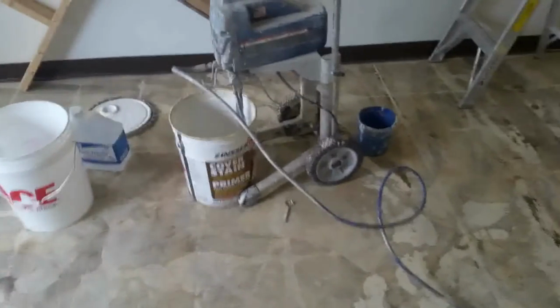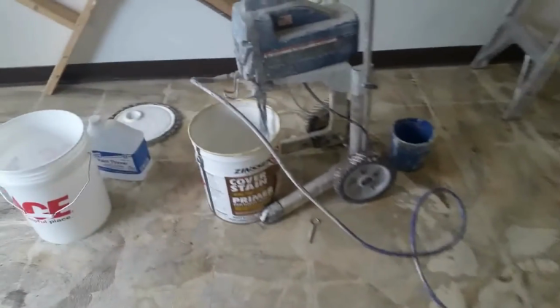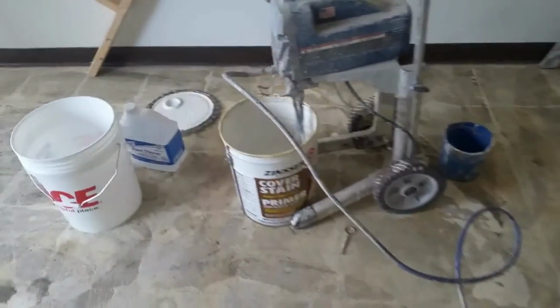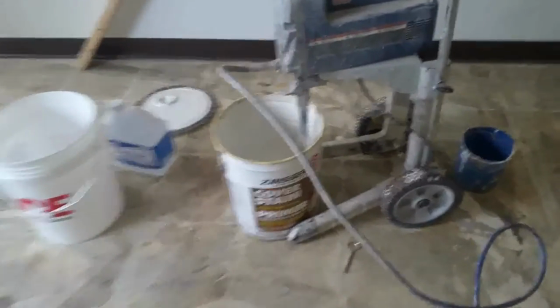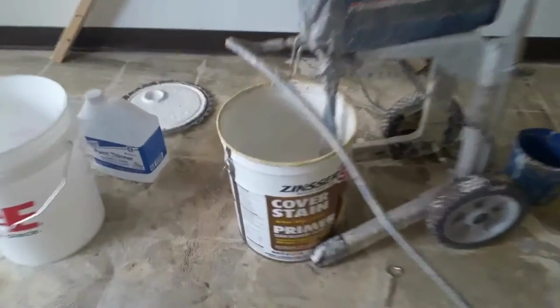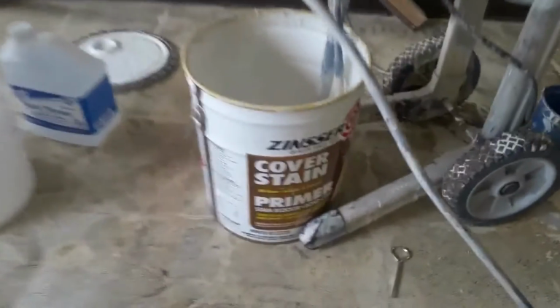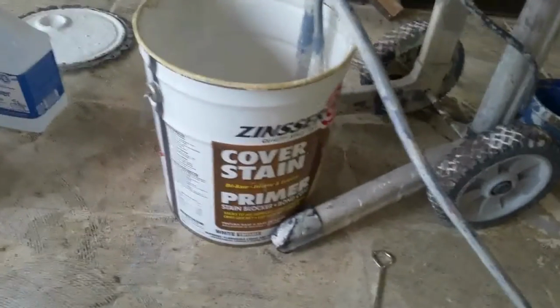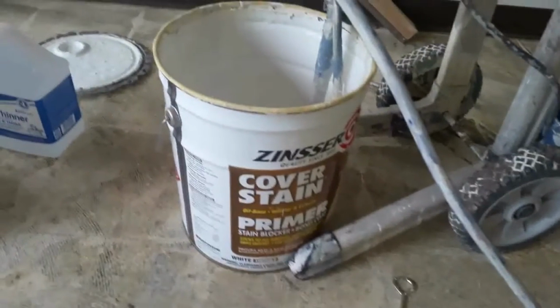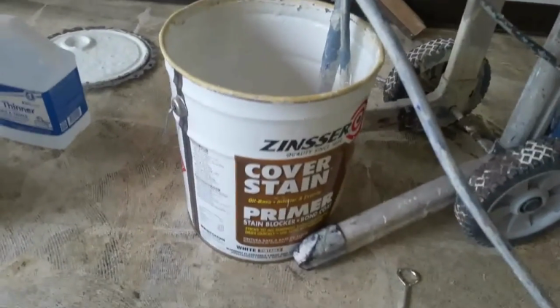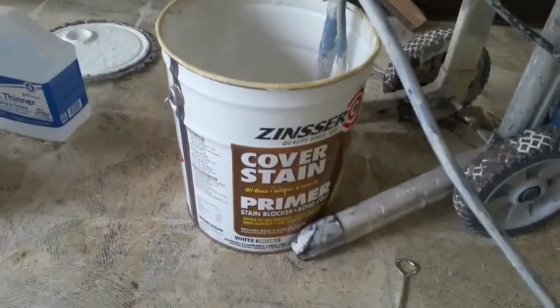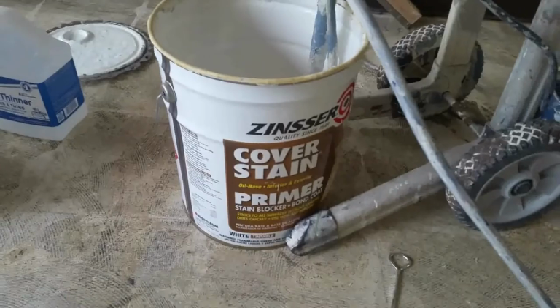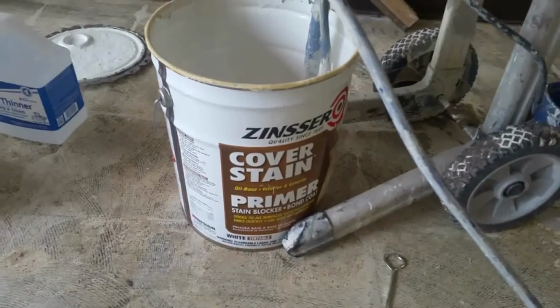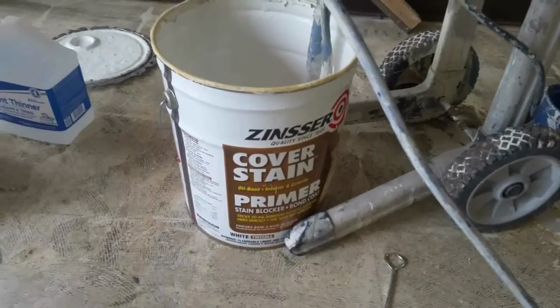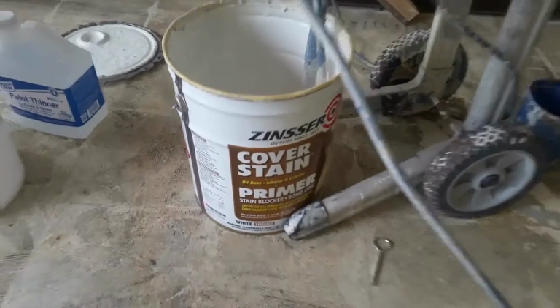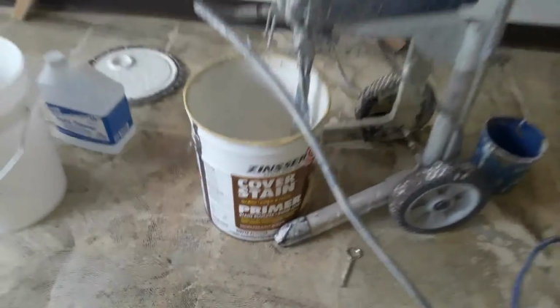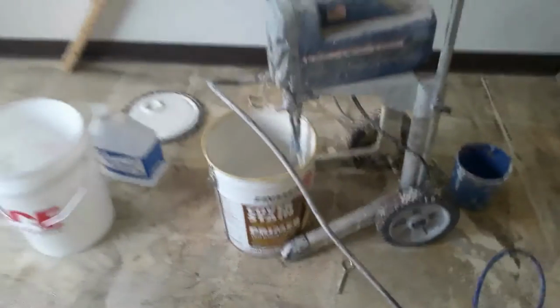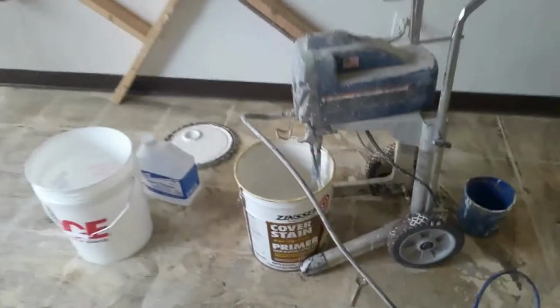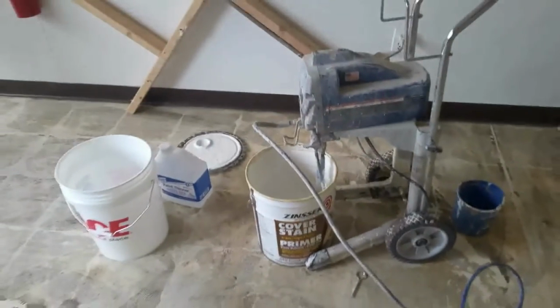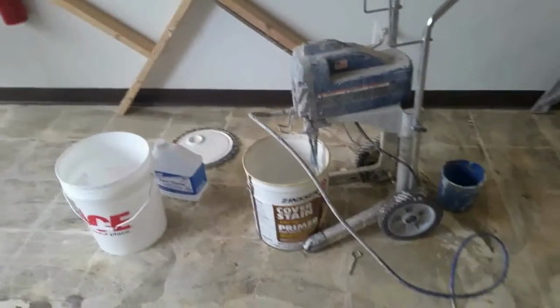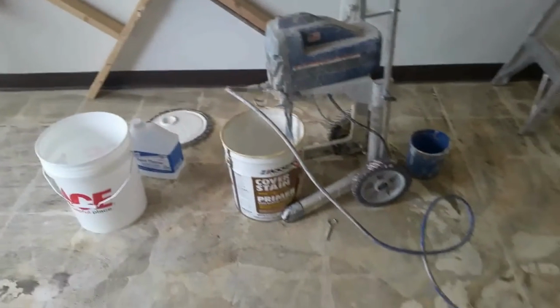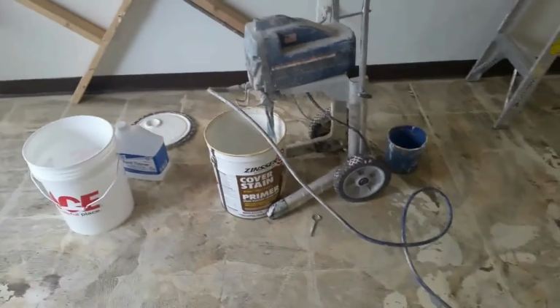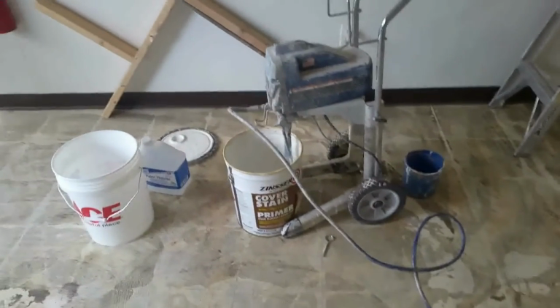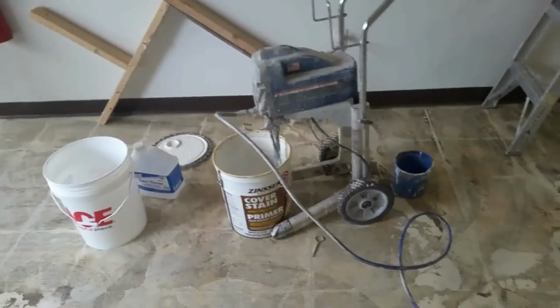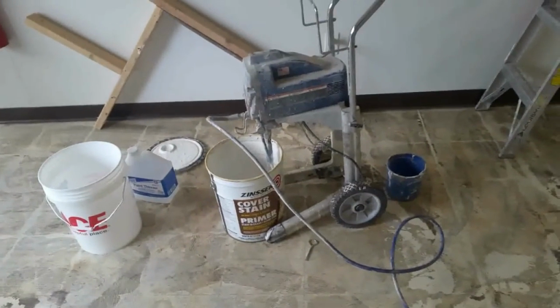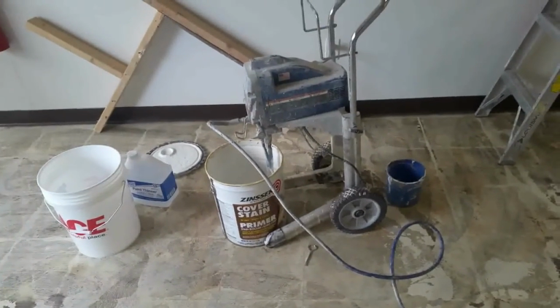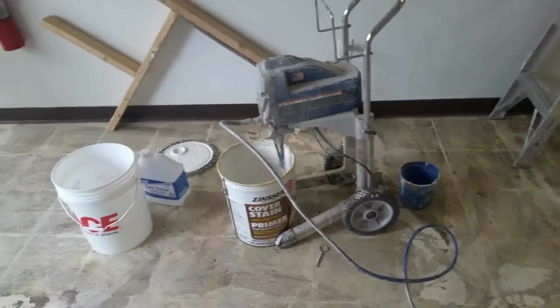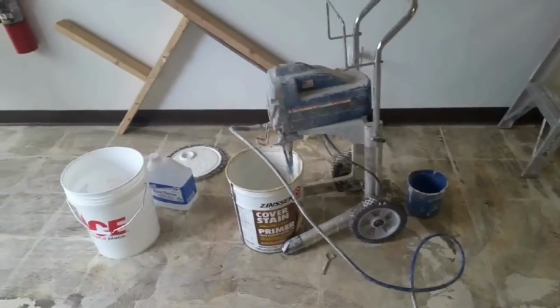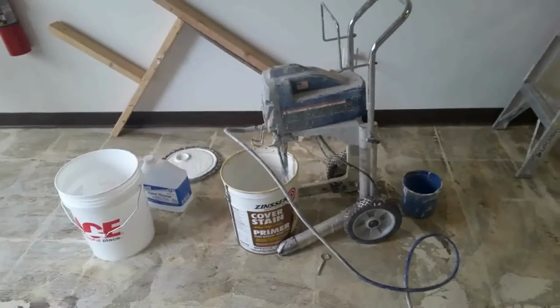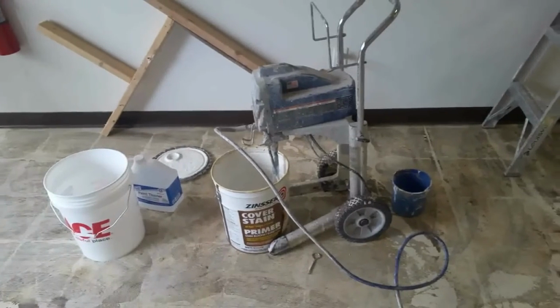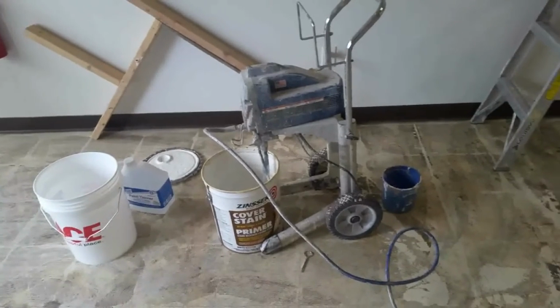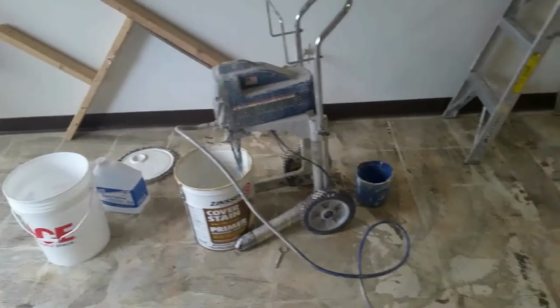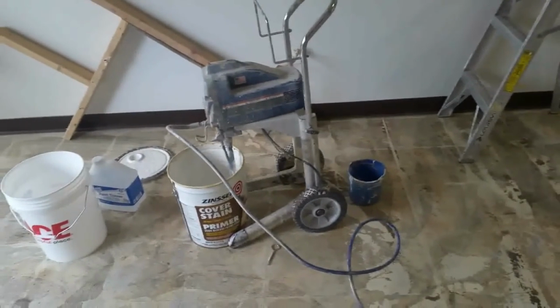This is what we're using — this is what I always use for sealer. It's made by Zinsser, it's an oil-based product. It stinks, but it works very well for covering stains and hiding stains.